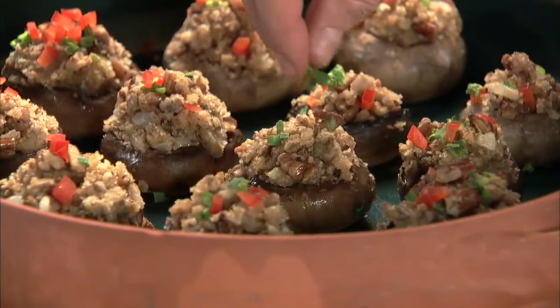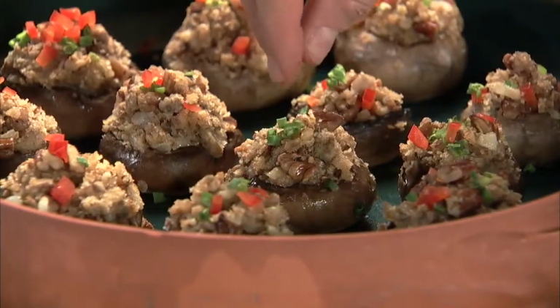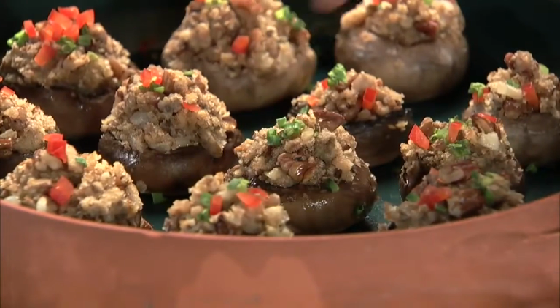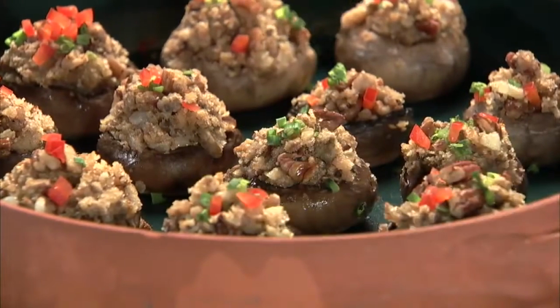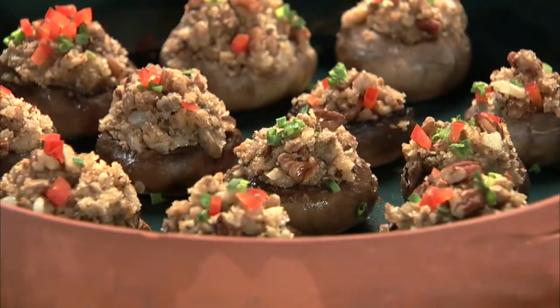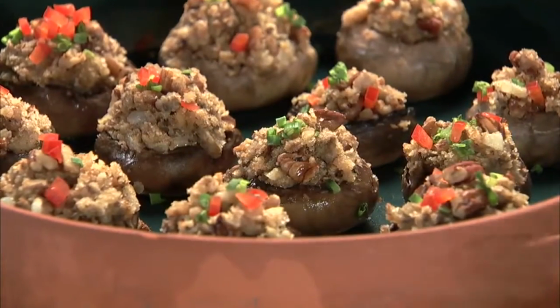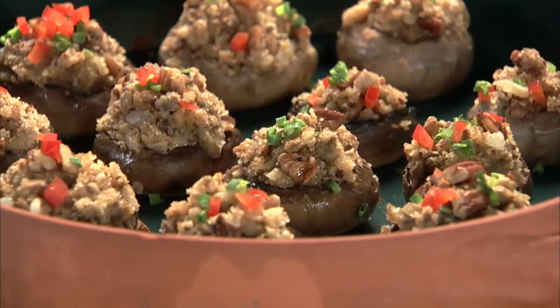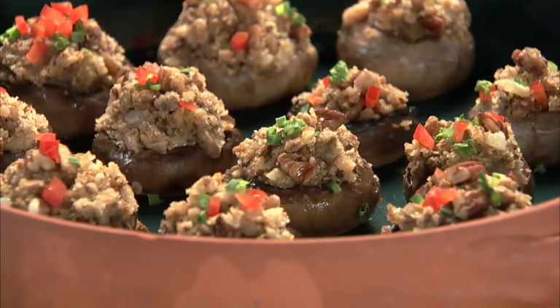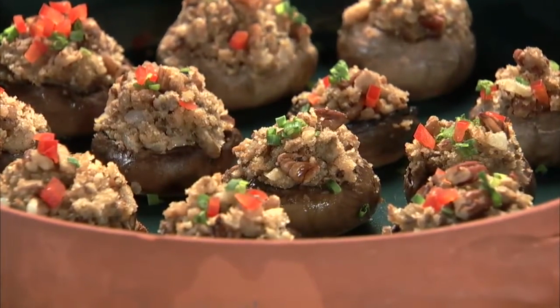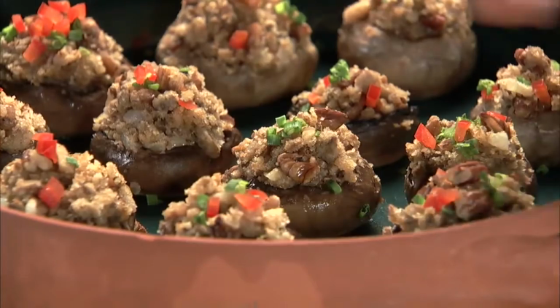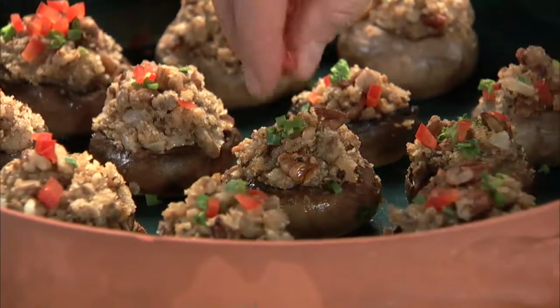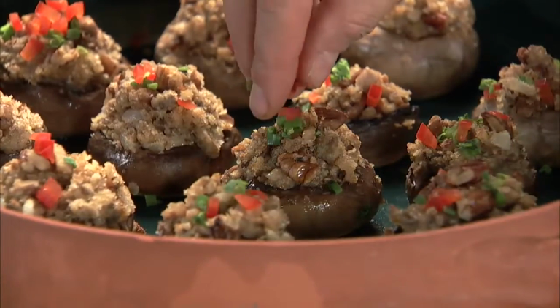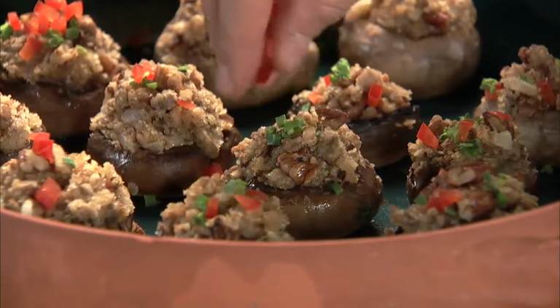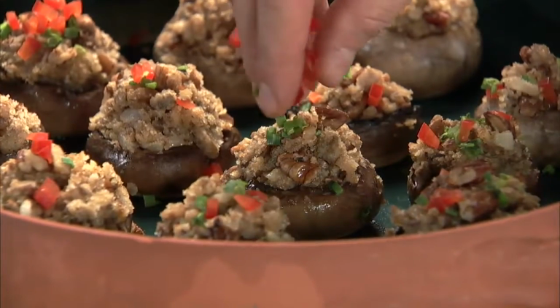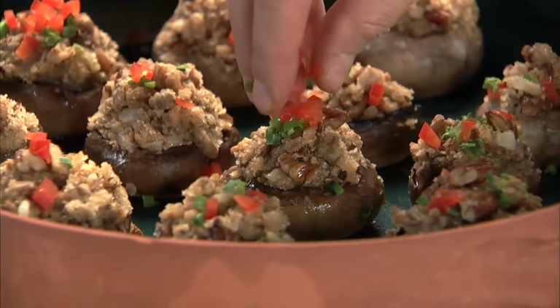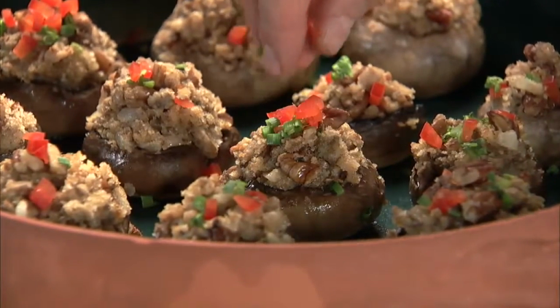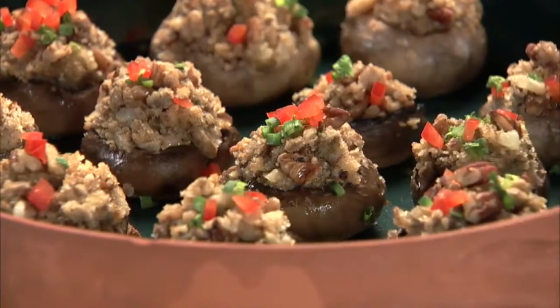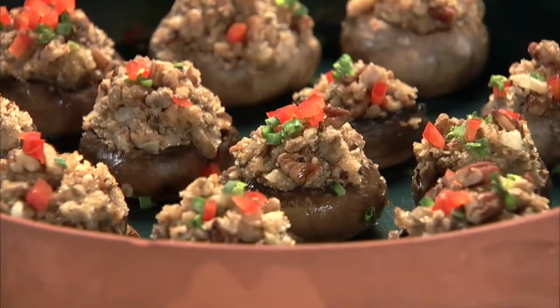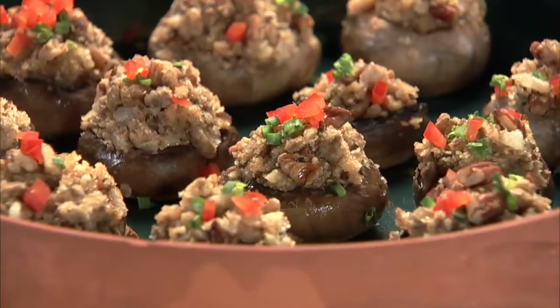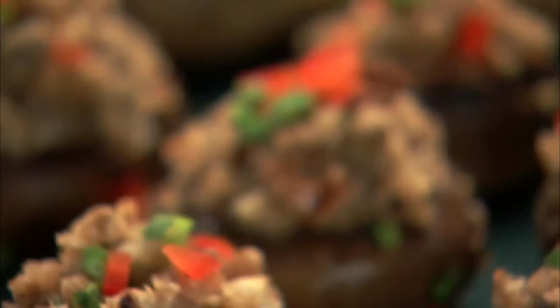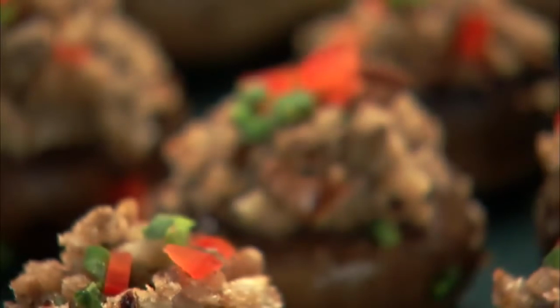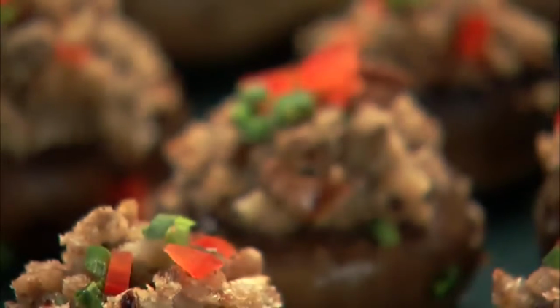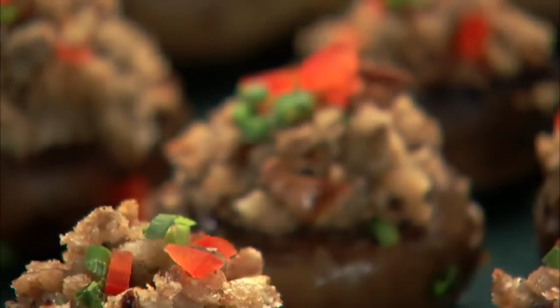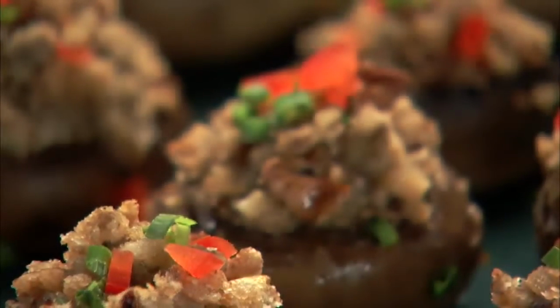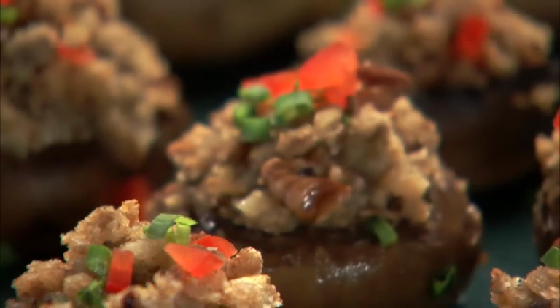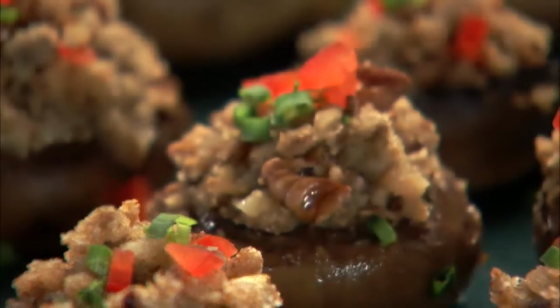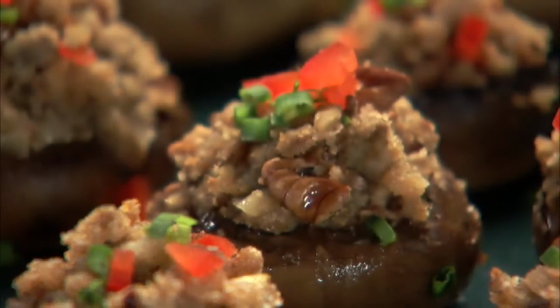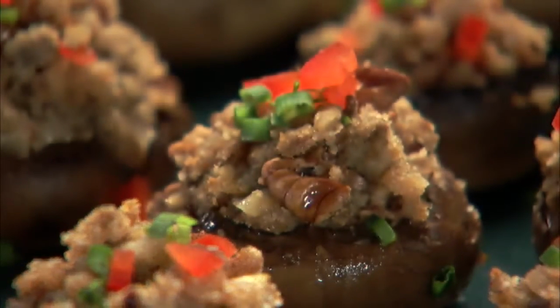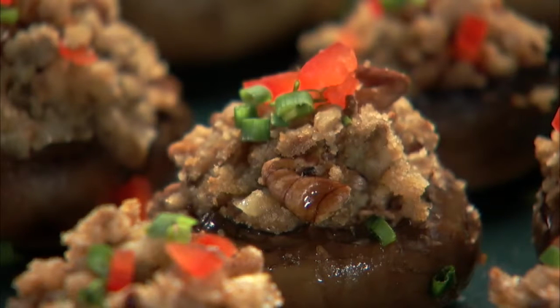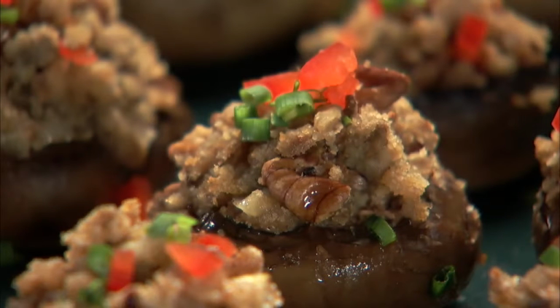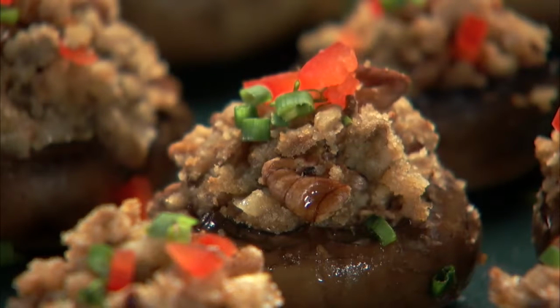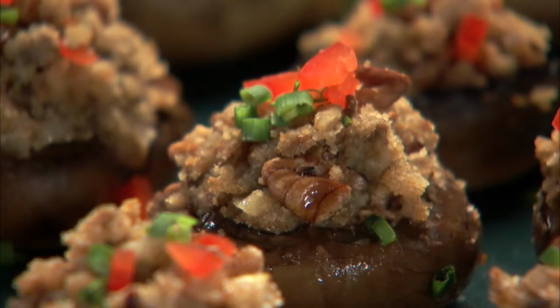Garnish the mushroom caps with minced chives and finely chopped red bell pepper. Stuffed mushrooms are nature's finest finger food.